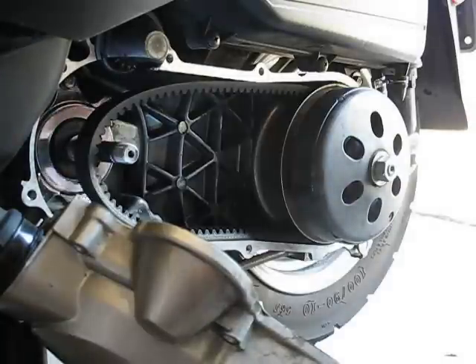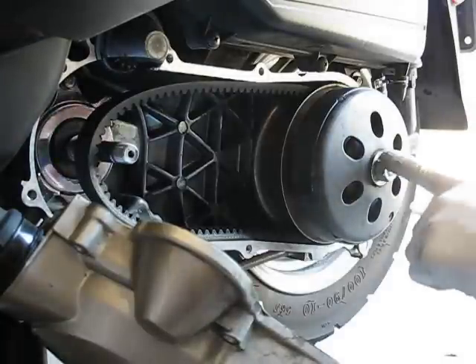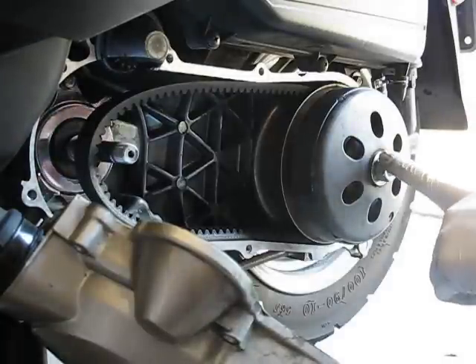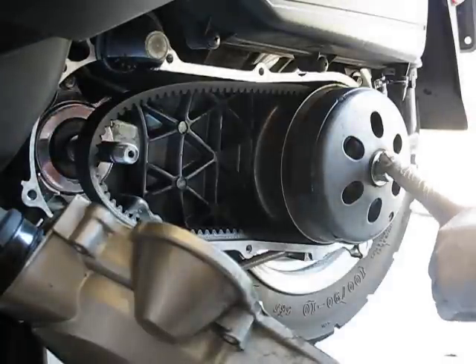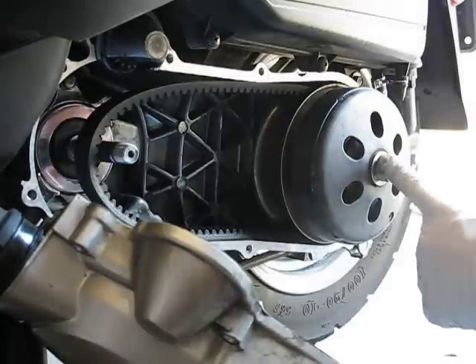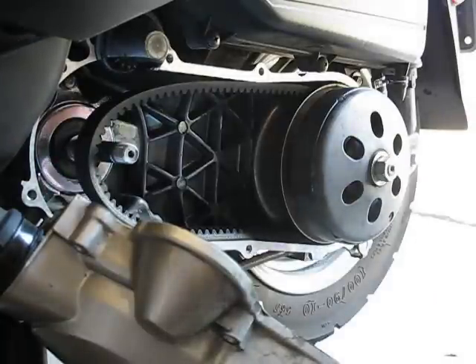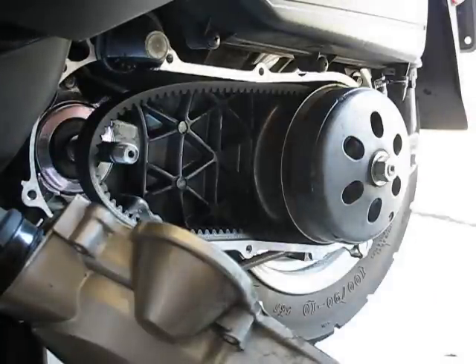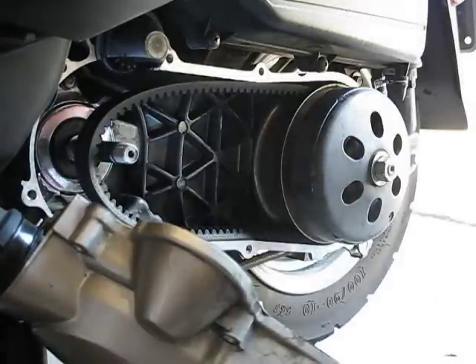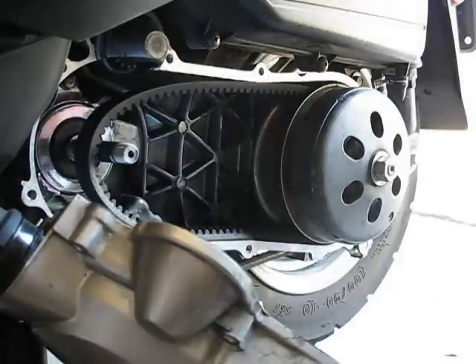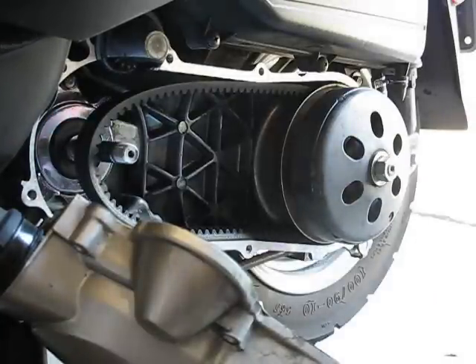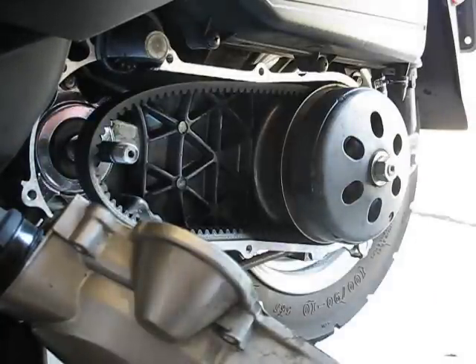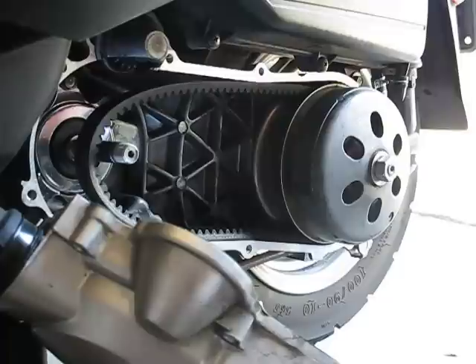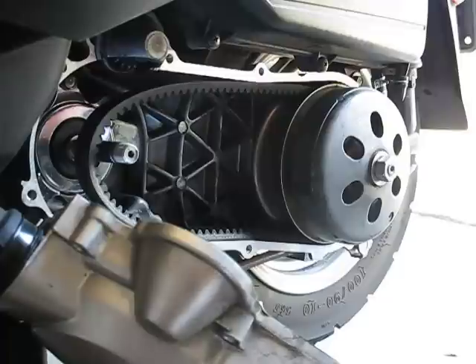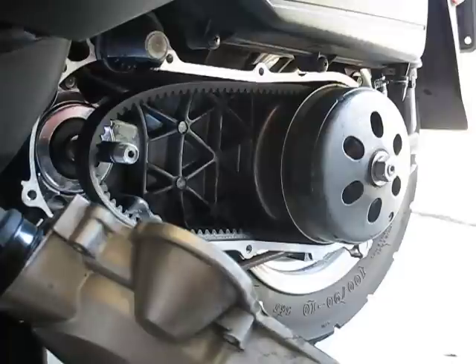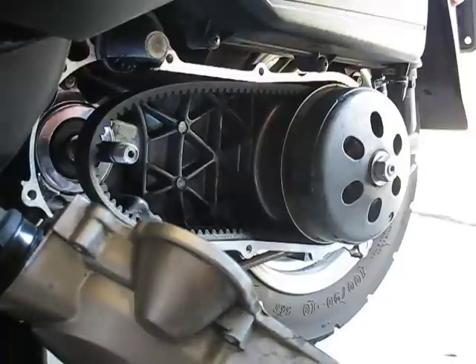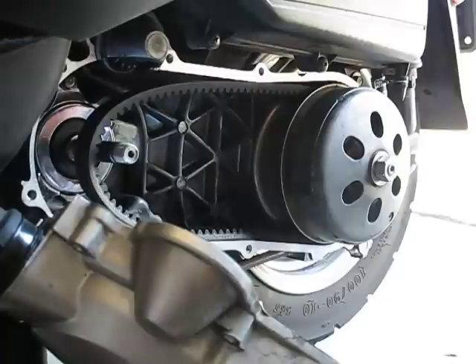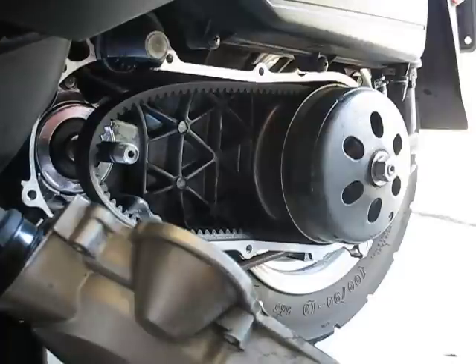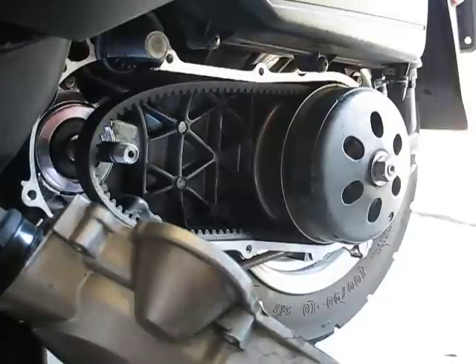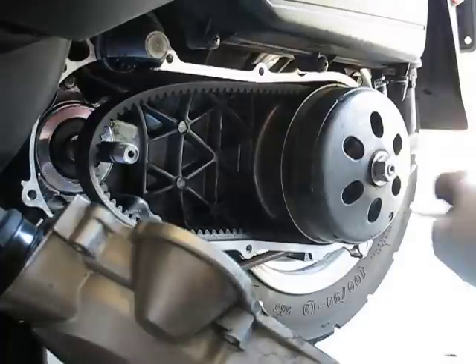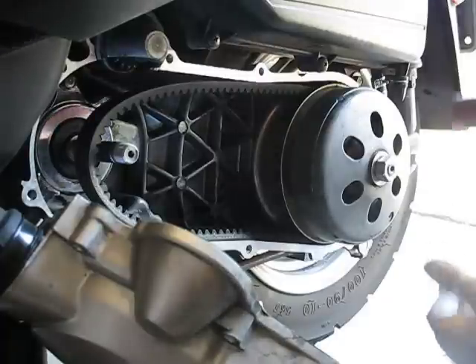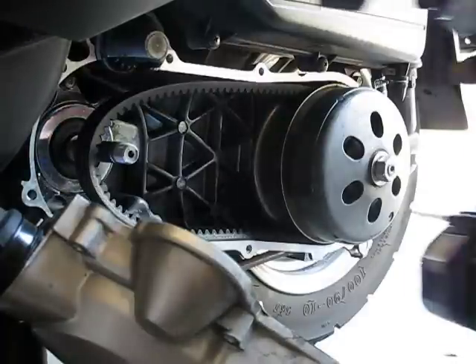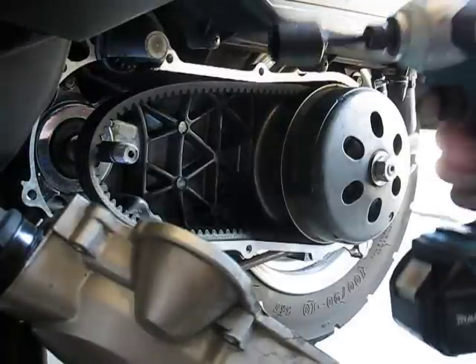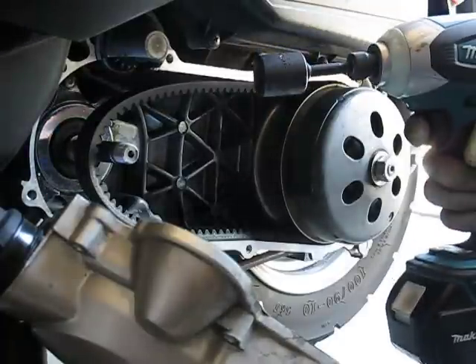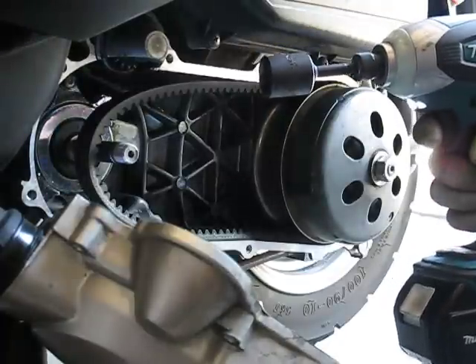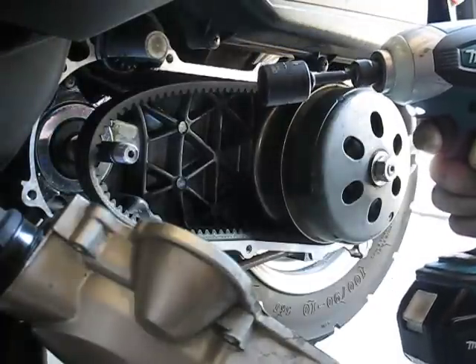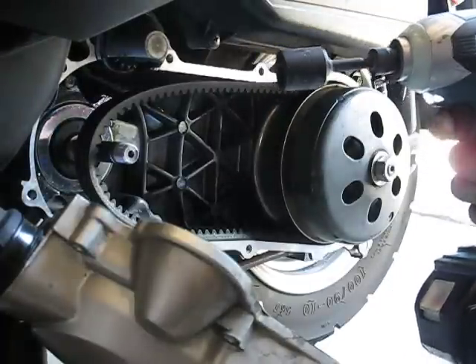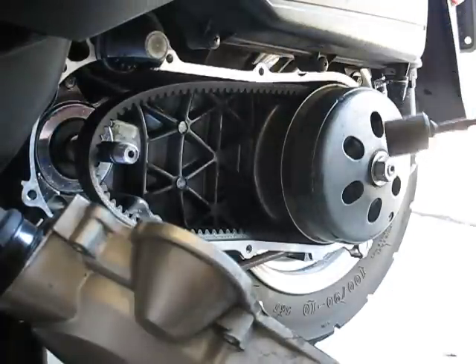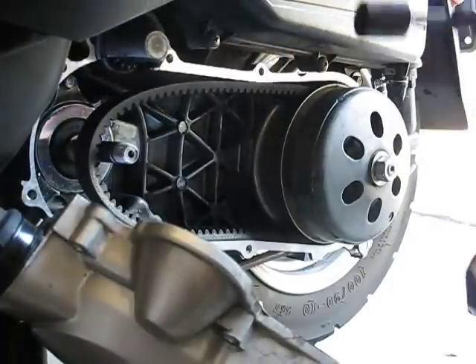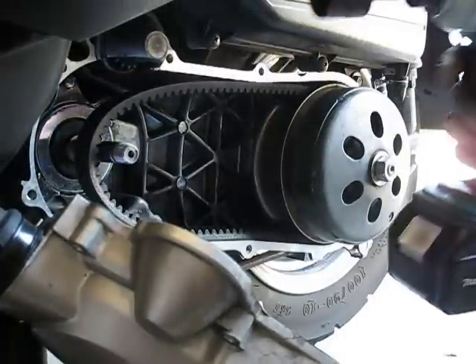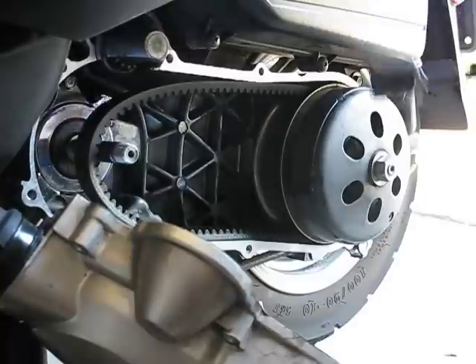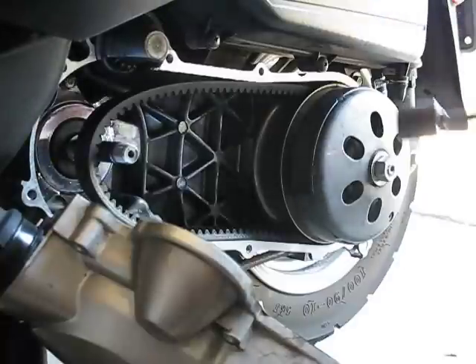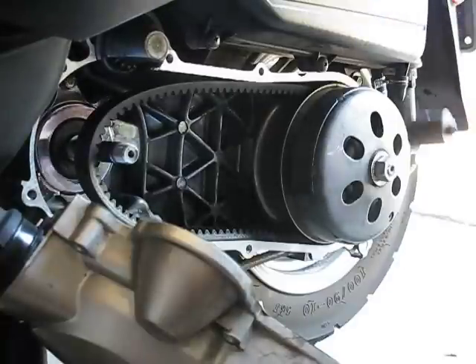This is a 19mm nut, so I'm using an impact driver, cordless — nice and easy.